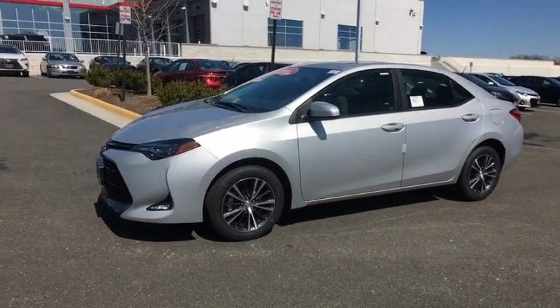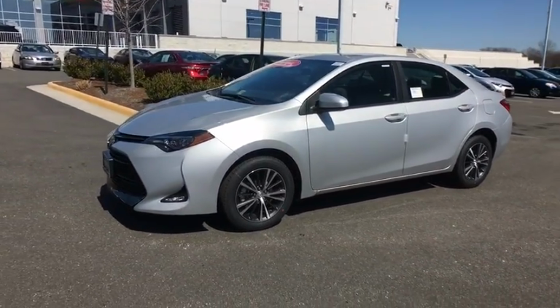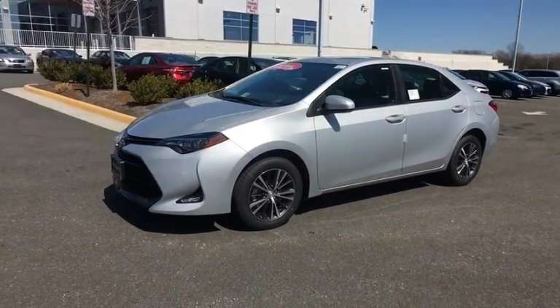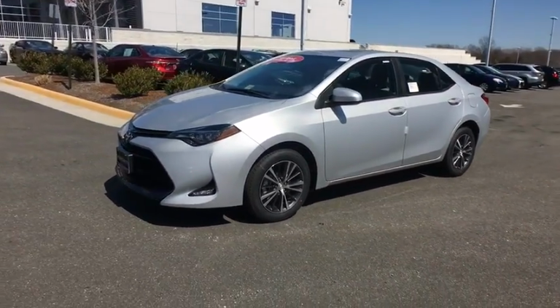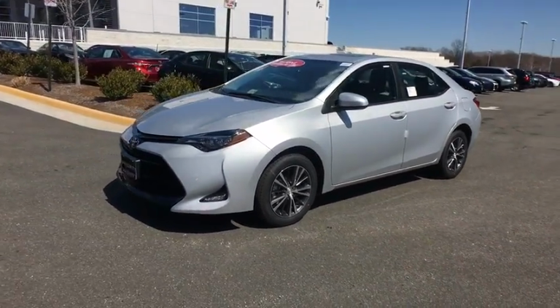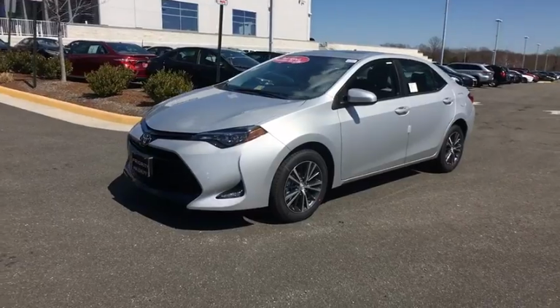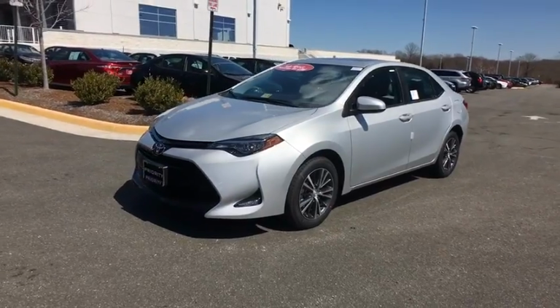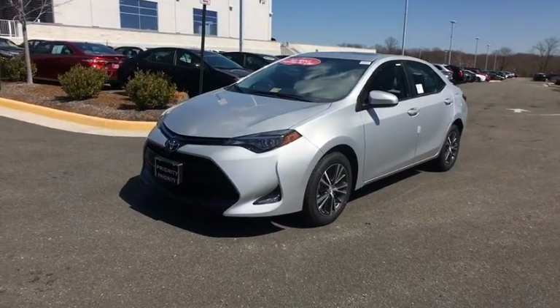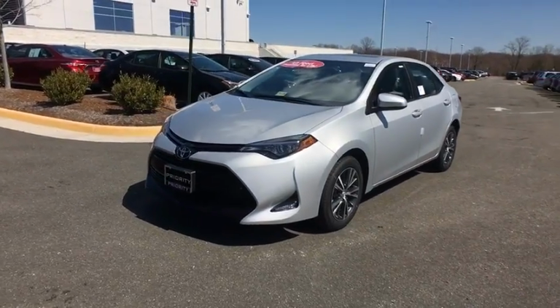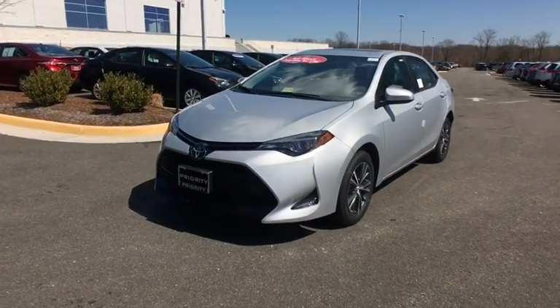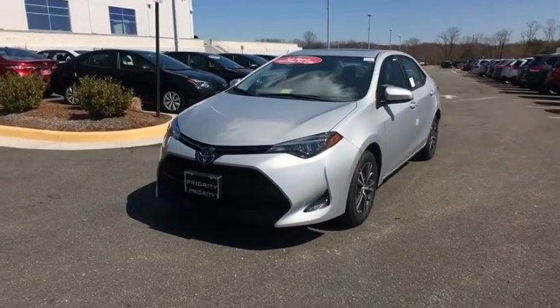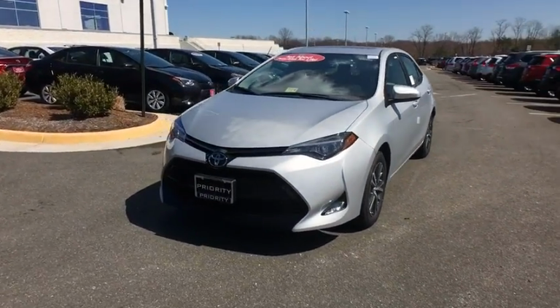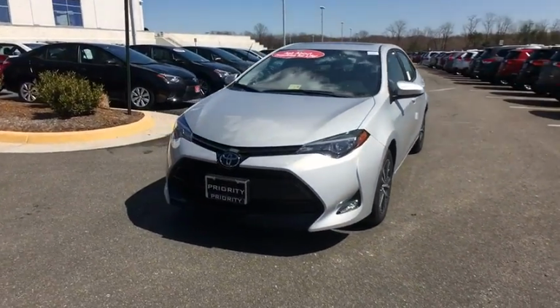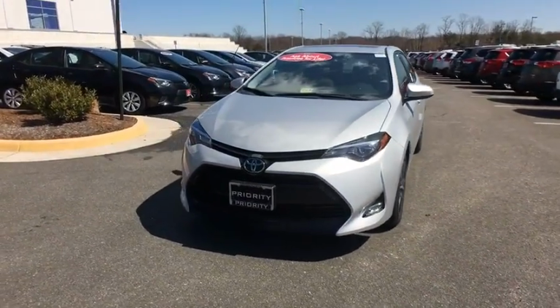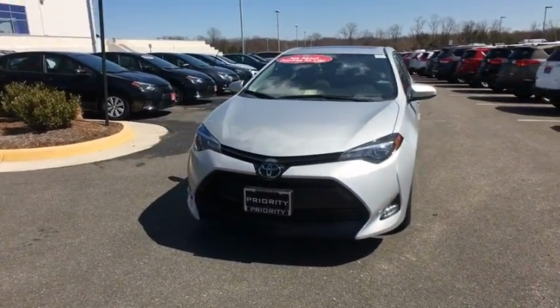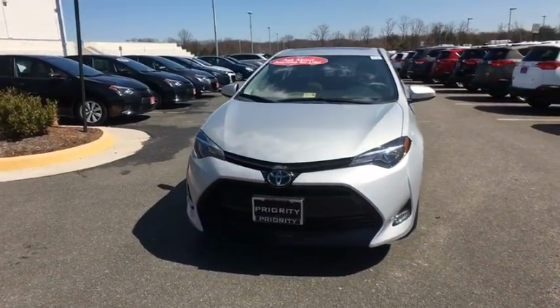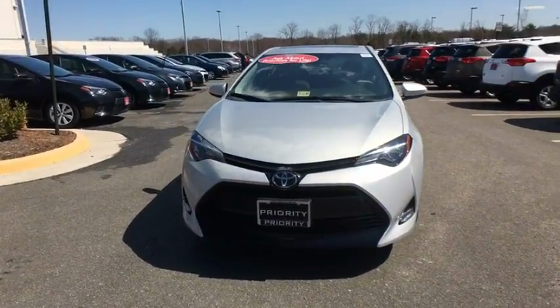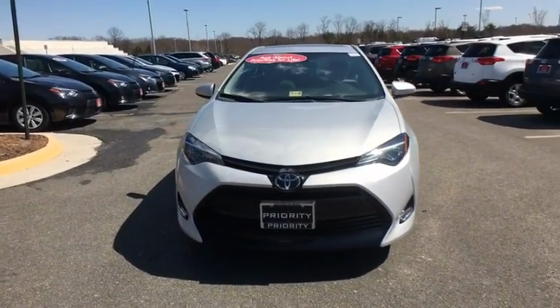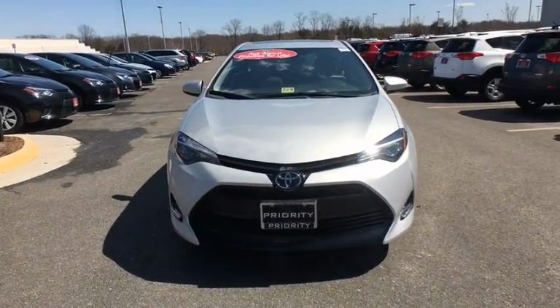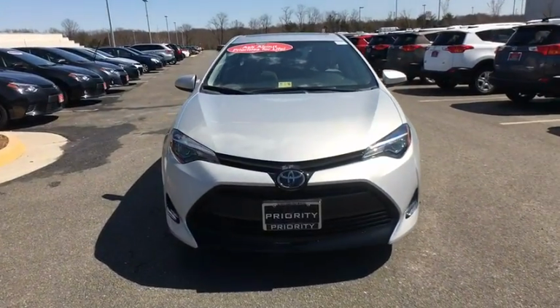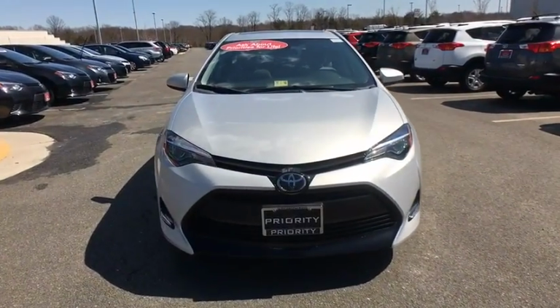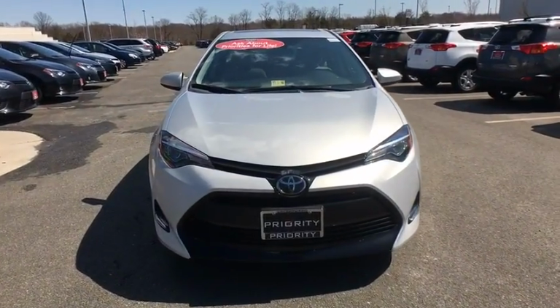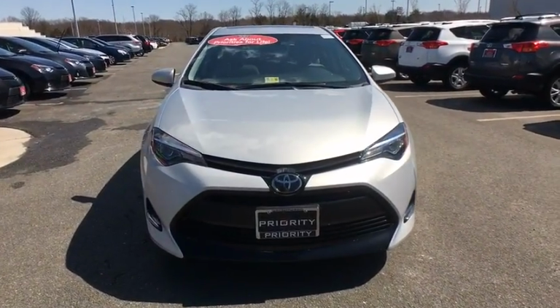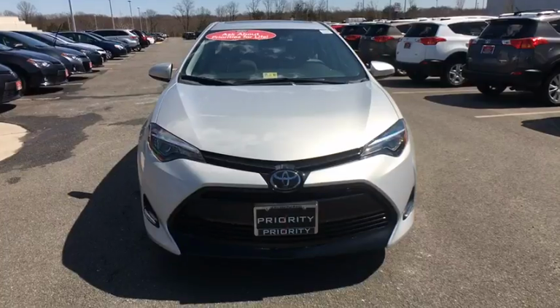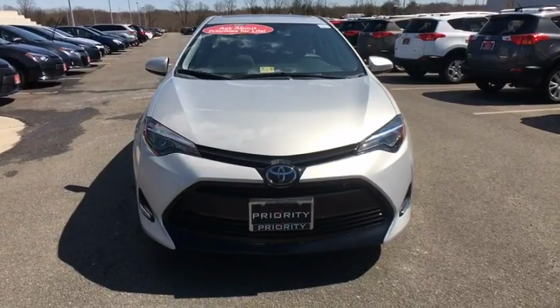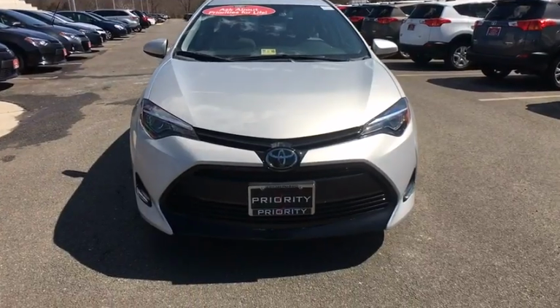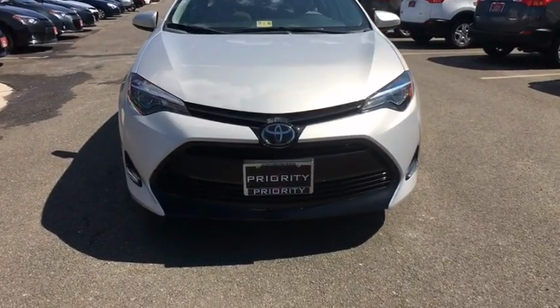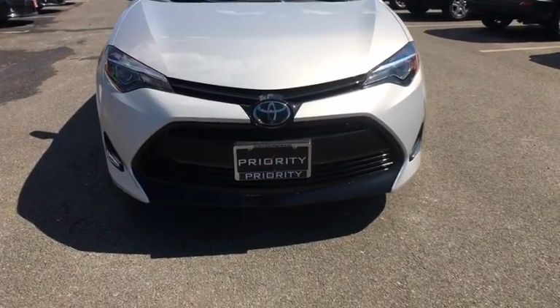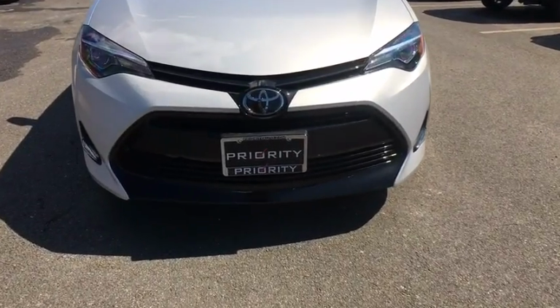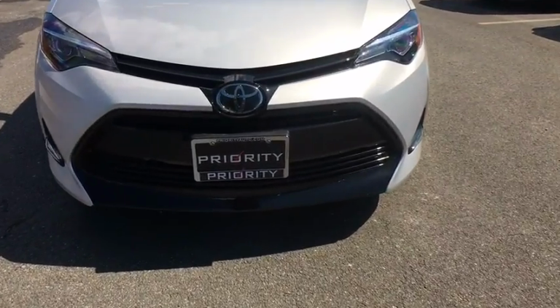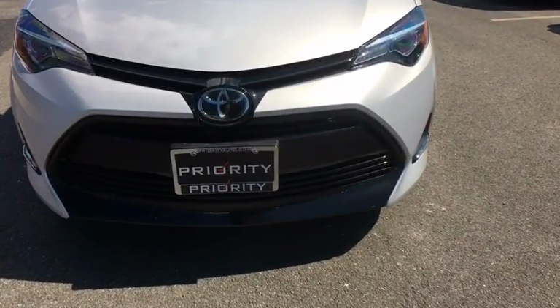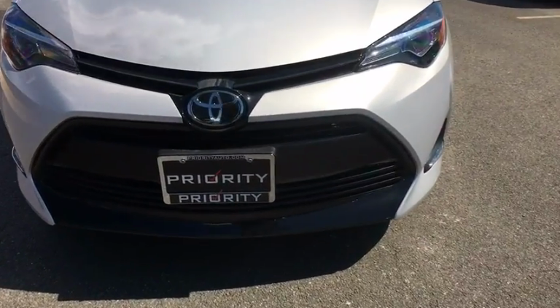Automatic air conditioning, engine immobilizer, body color door handles, four-piece floor mat set, low tire pressure warning, power rear window sunshade.